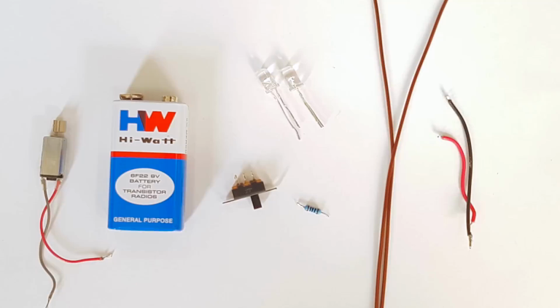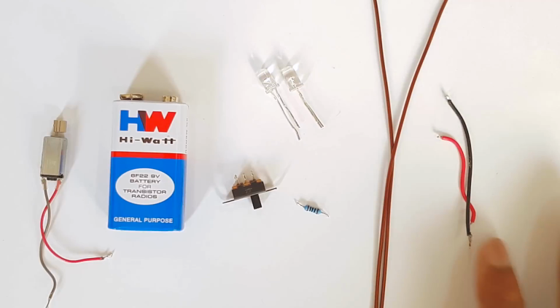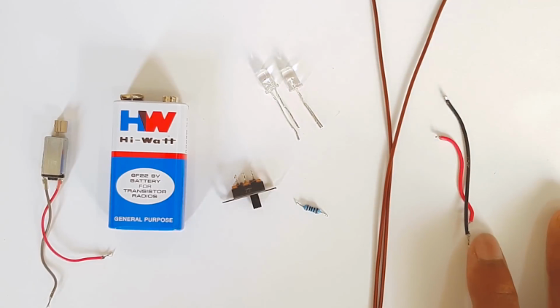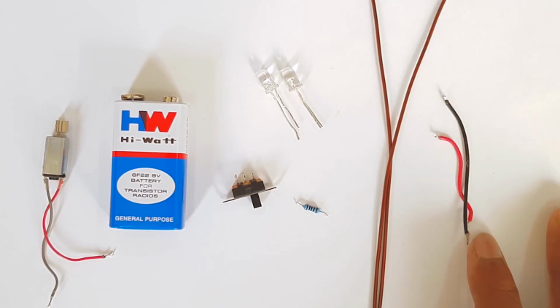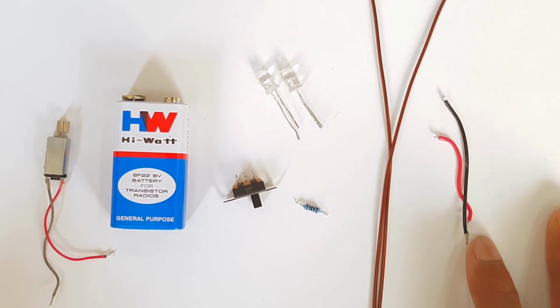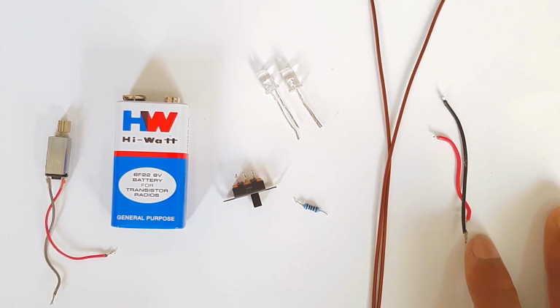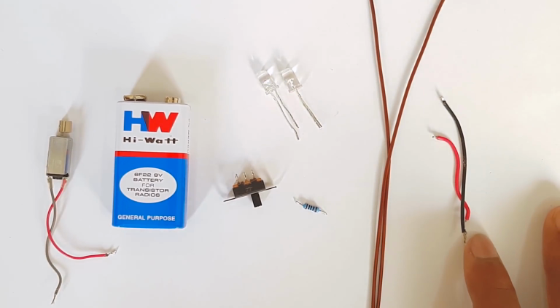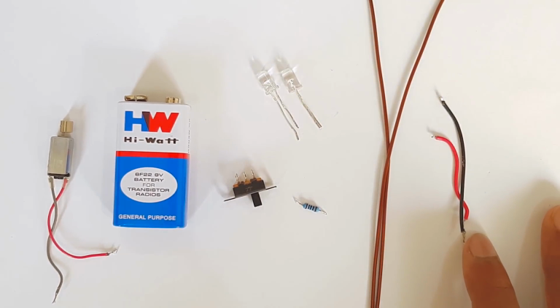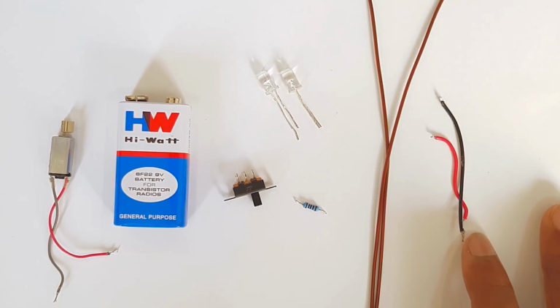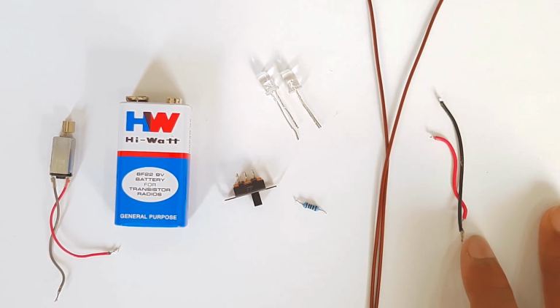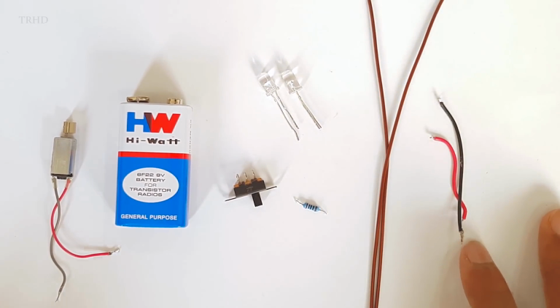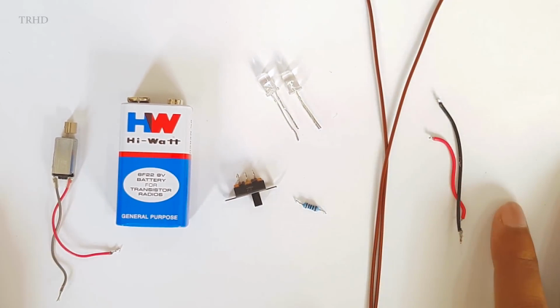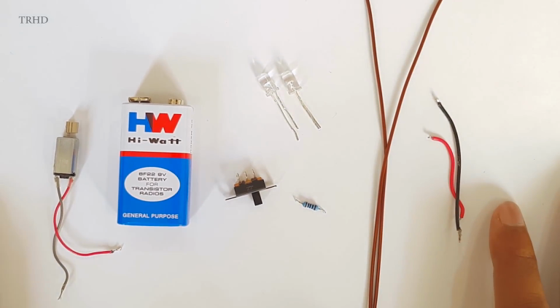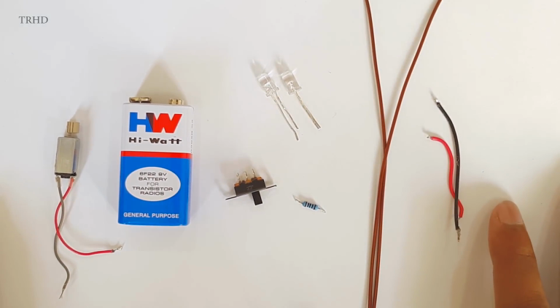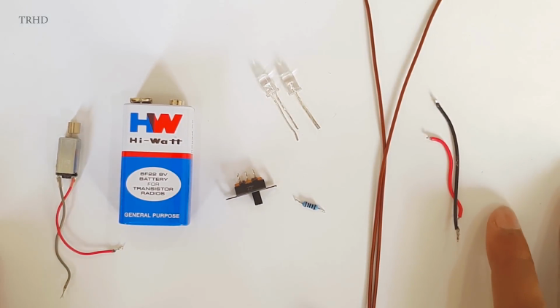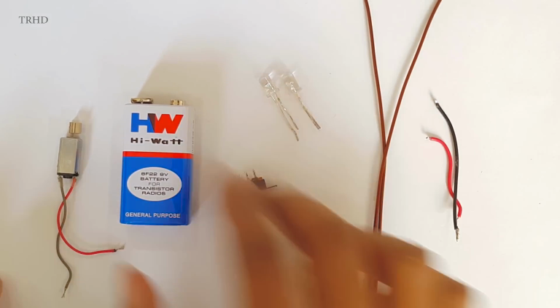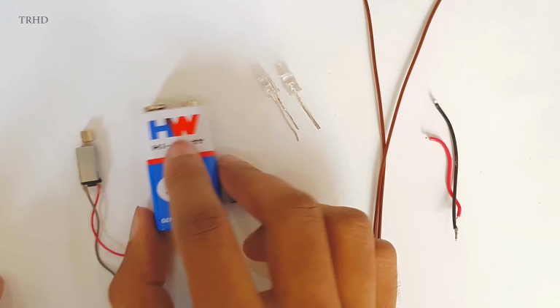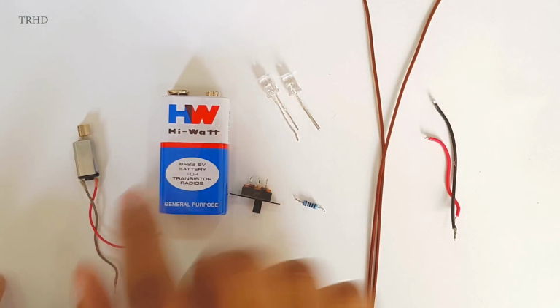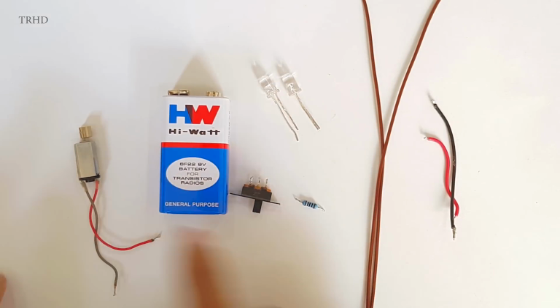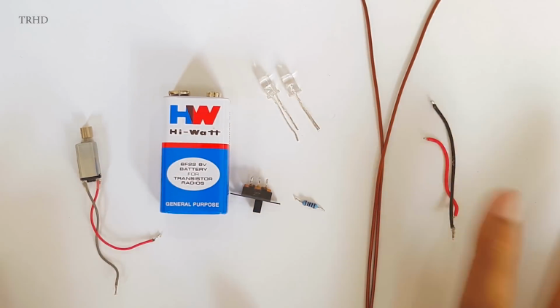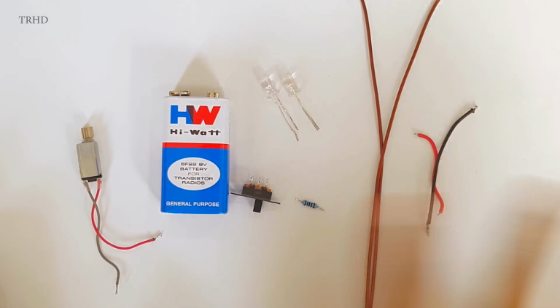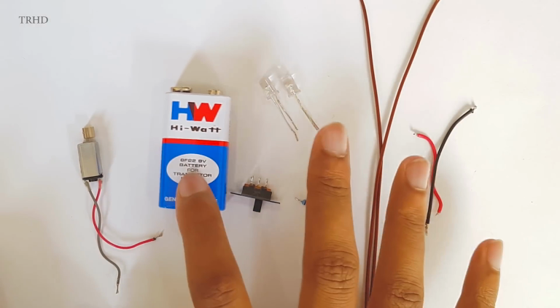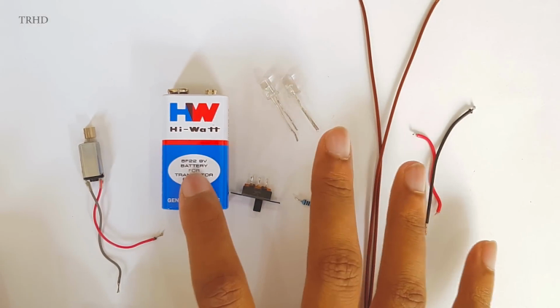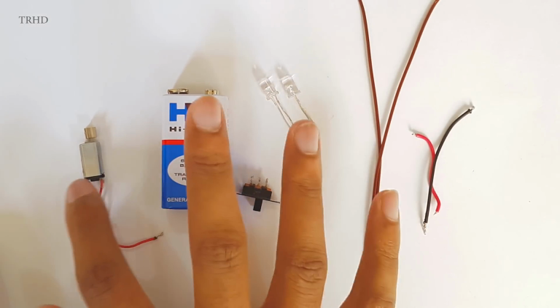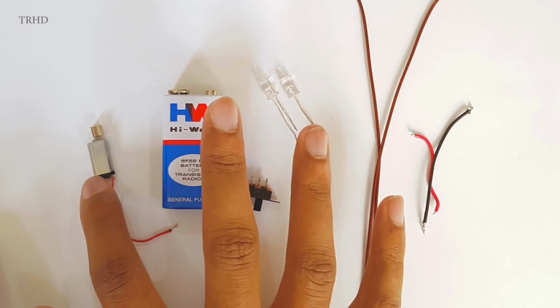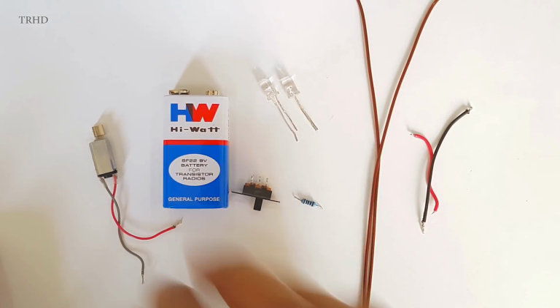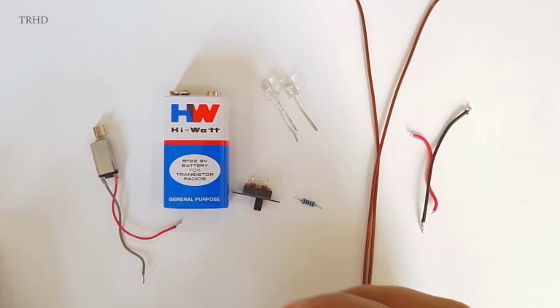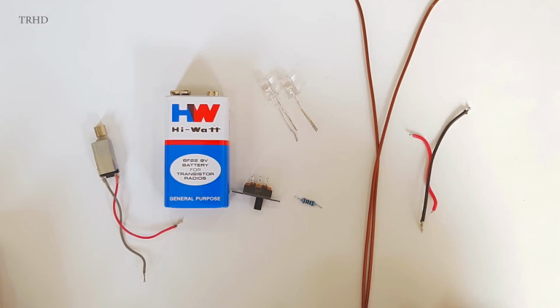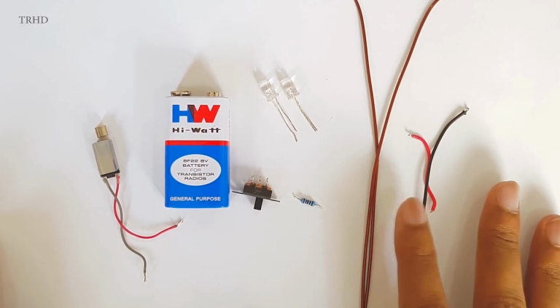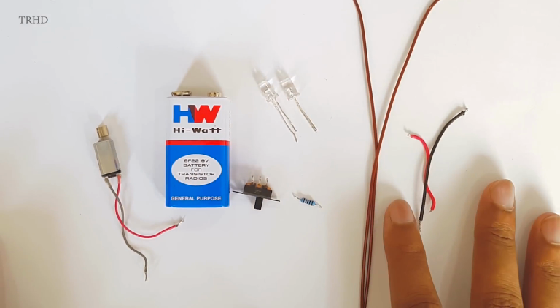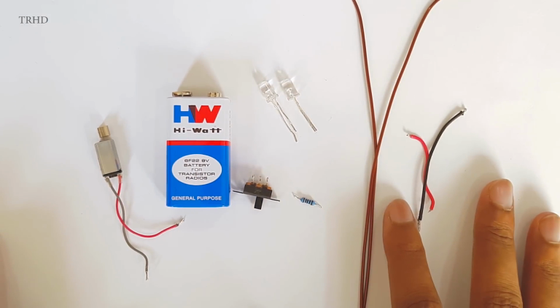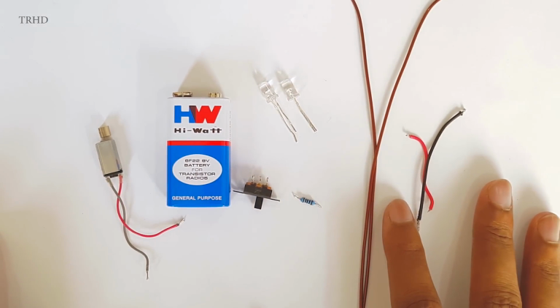Hey, what's up guys, this is Vimal here and welcome back to TRHD. In today's video I'm gonna show you how to make a tiny awesome bug robot. To make this bug robot, these are the components you'll need.